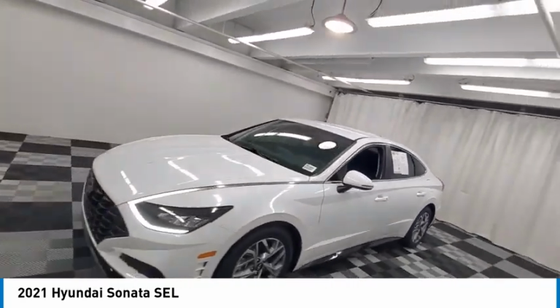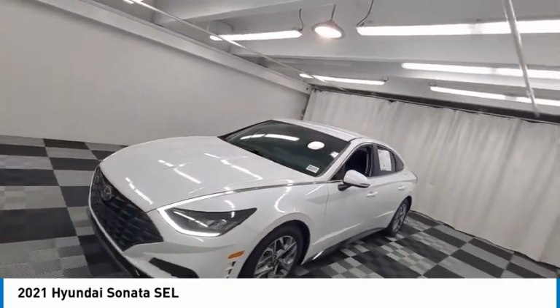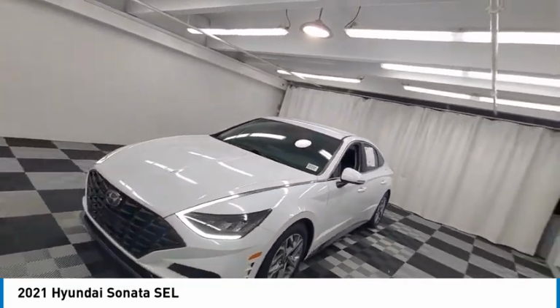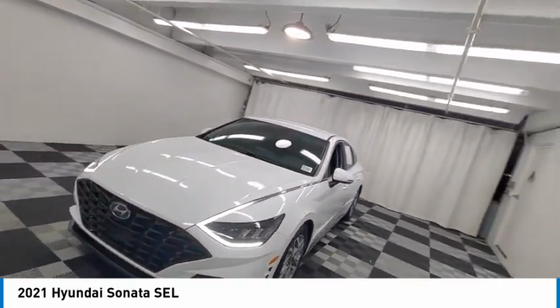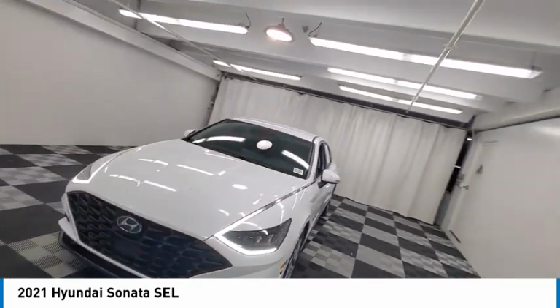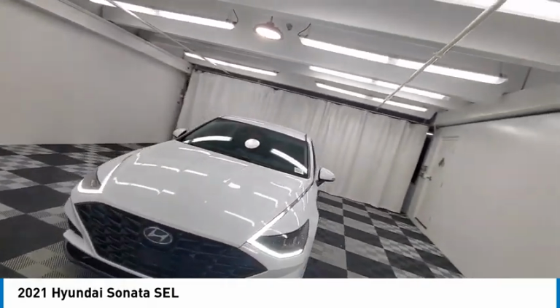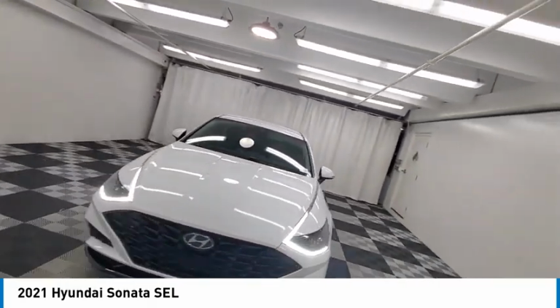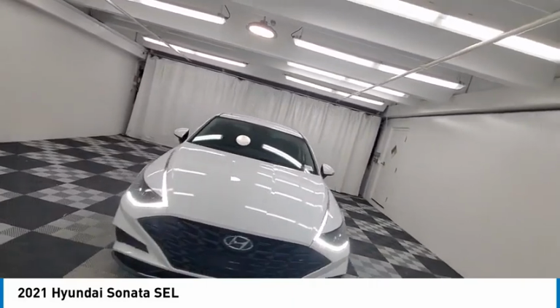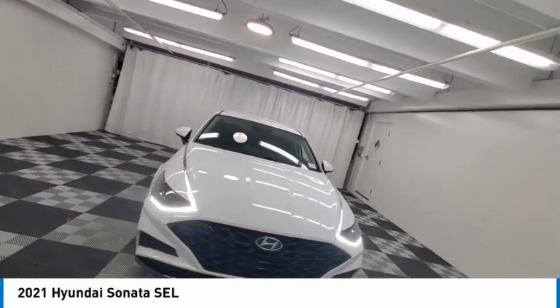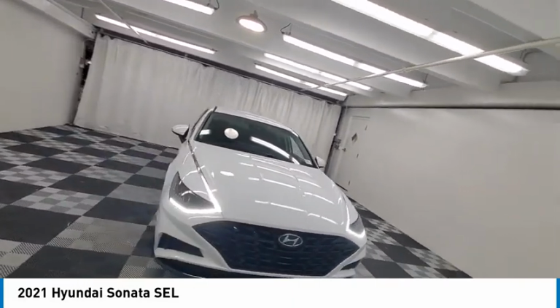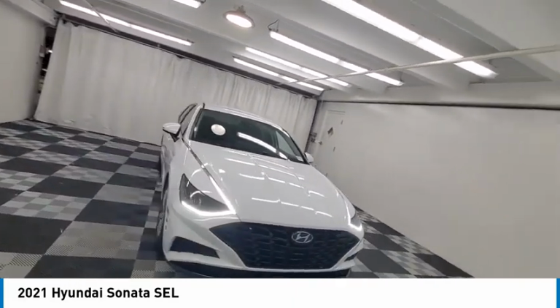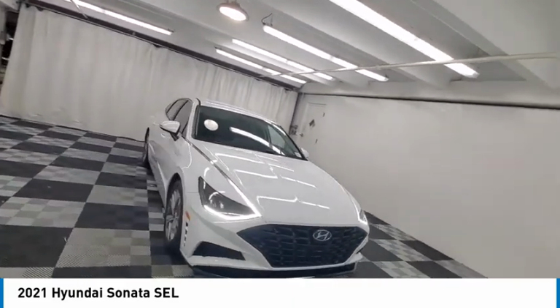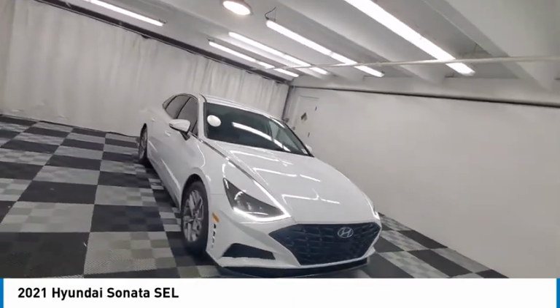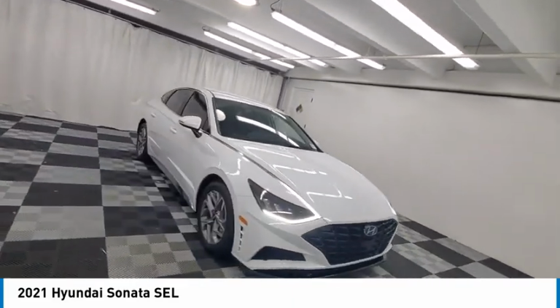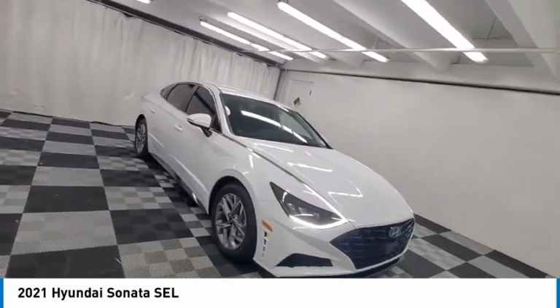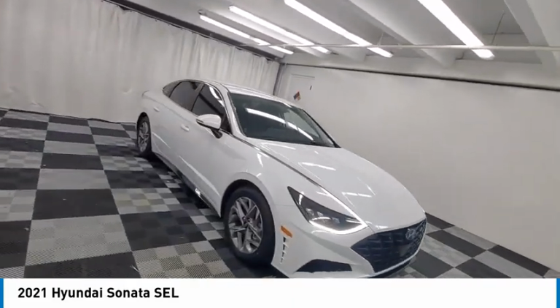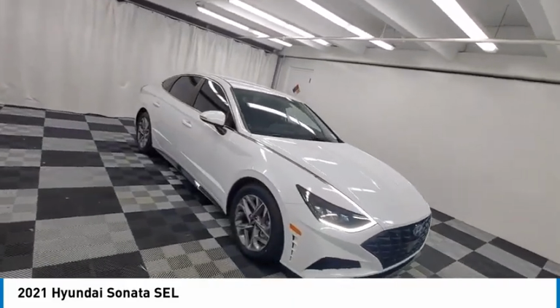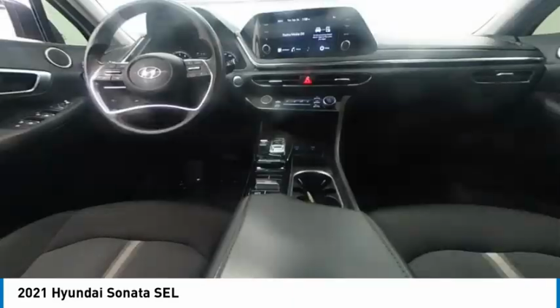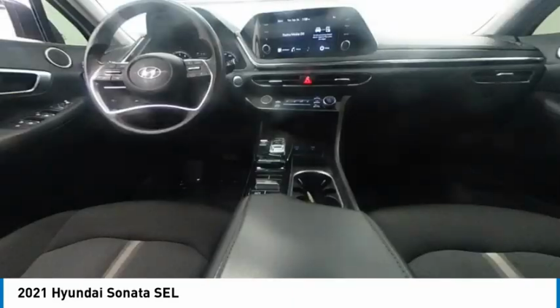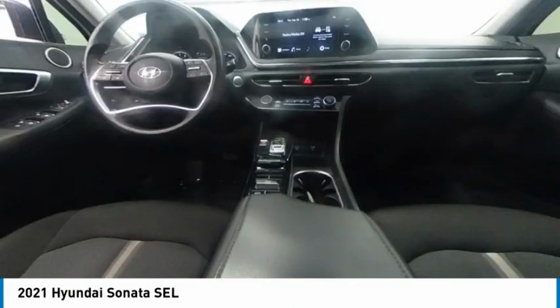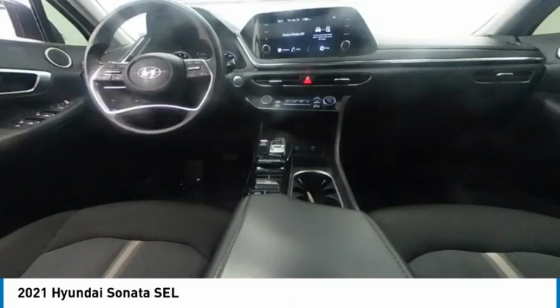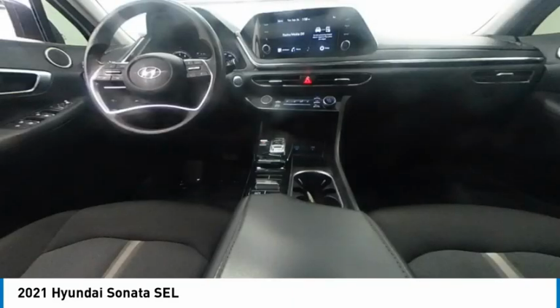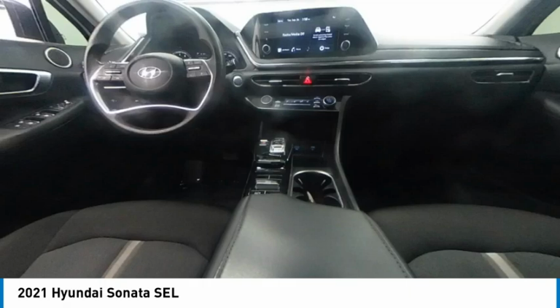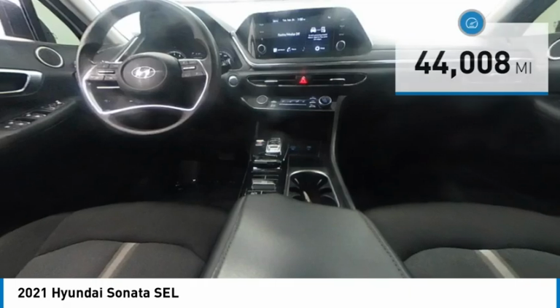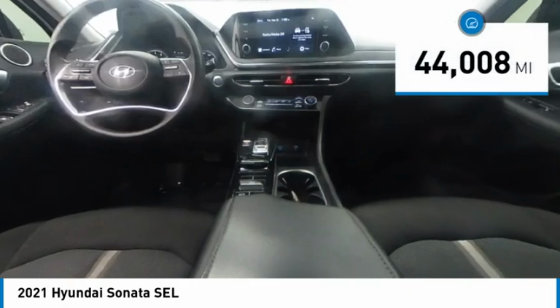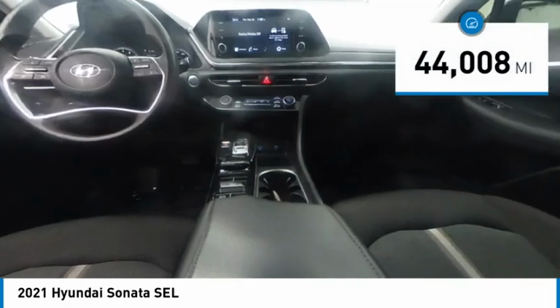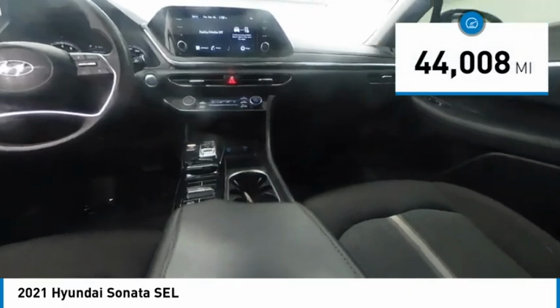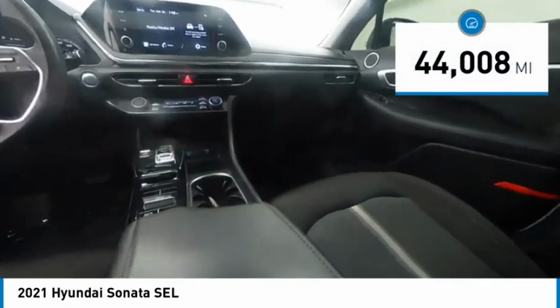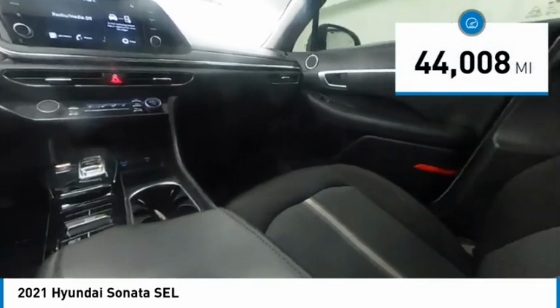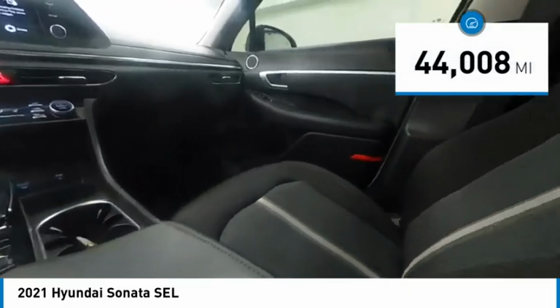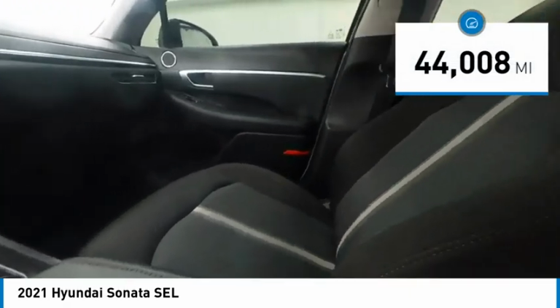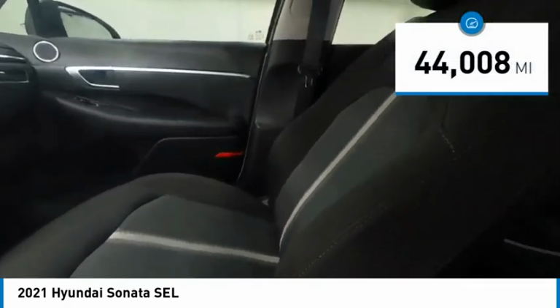Don't forget the exterior corrosion protection, a 14-step roto-dip system that provides unmatched protection for your Sonata. This vehicle has less than 45,000 miles.